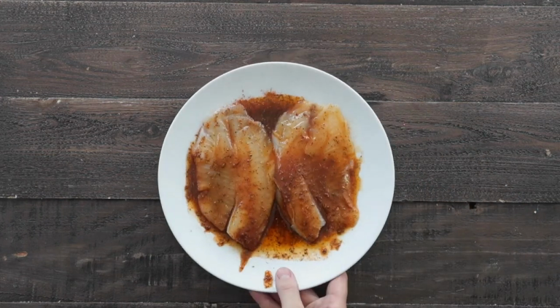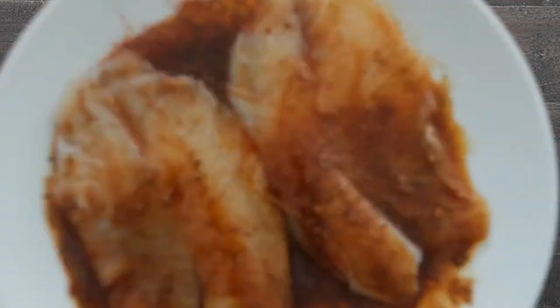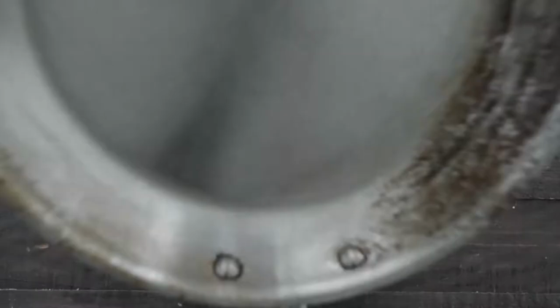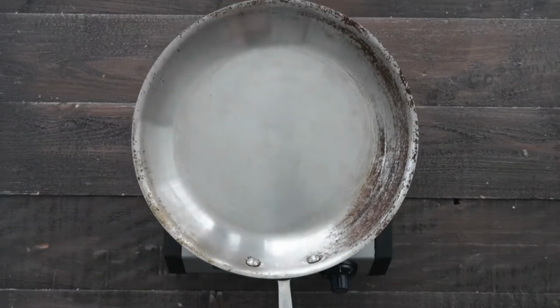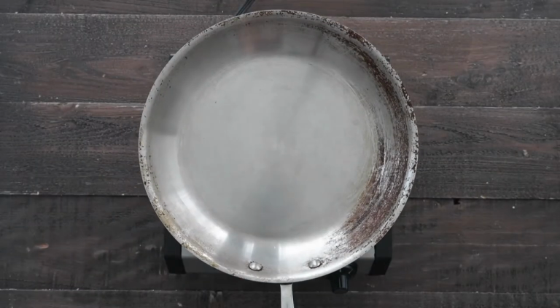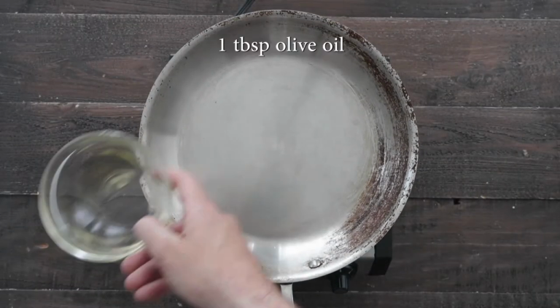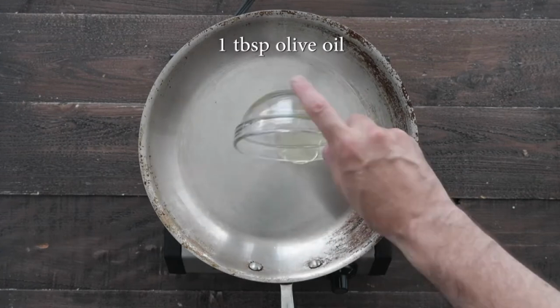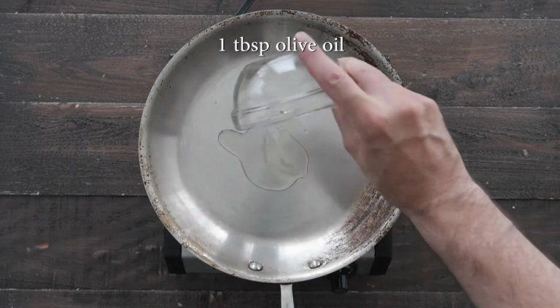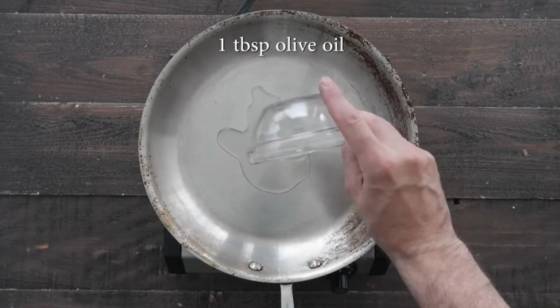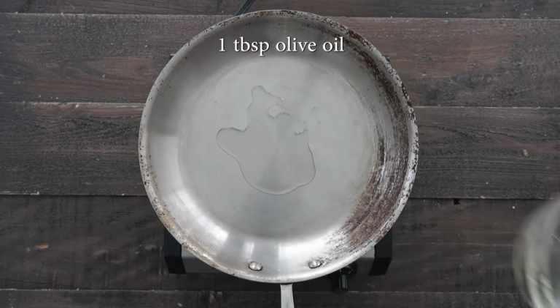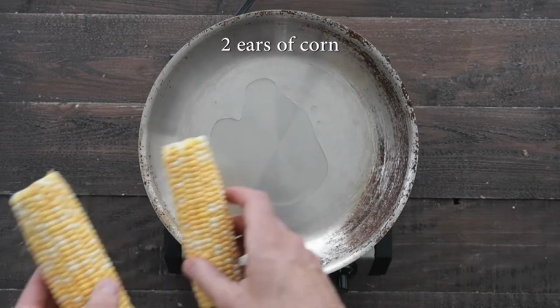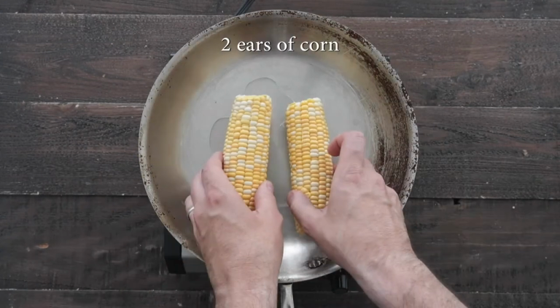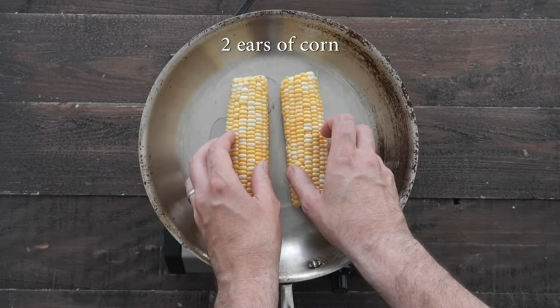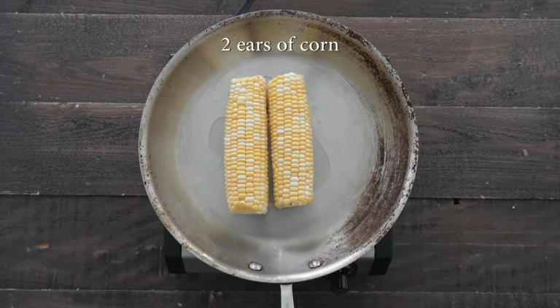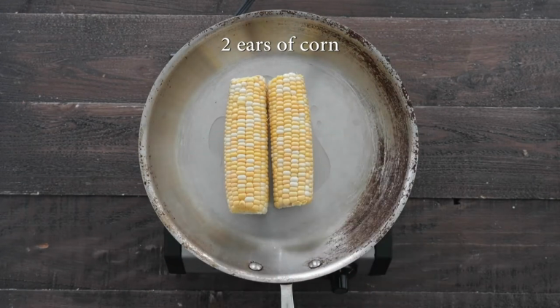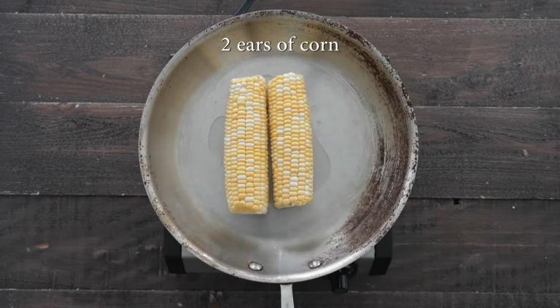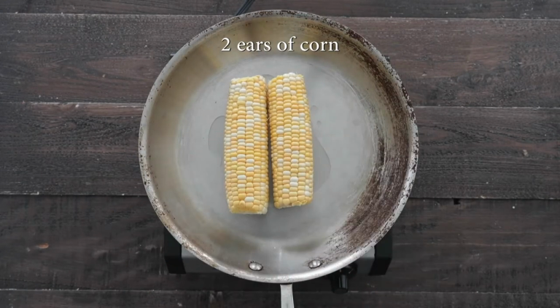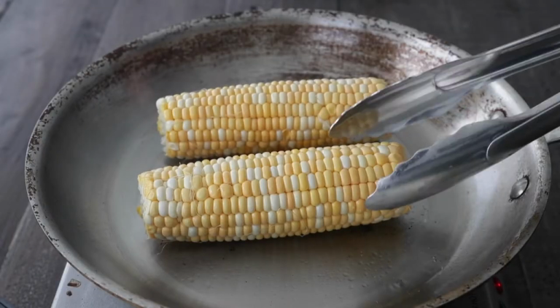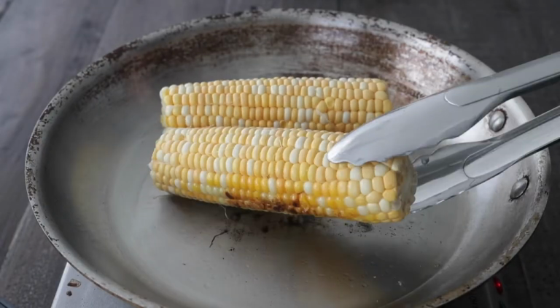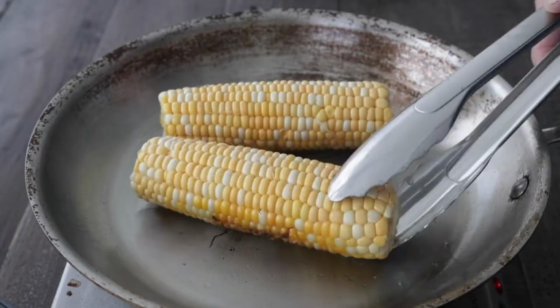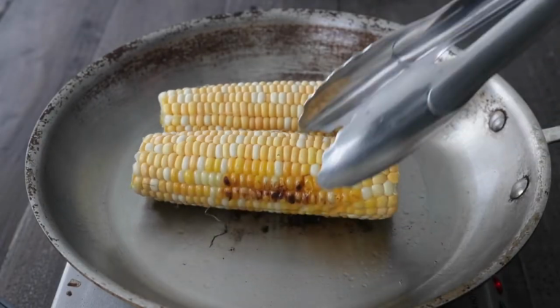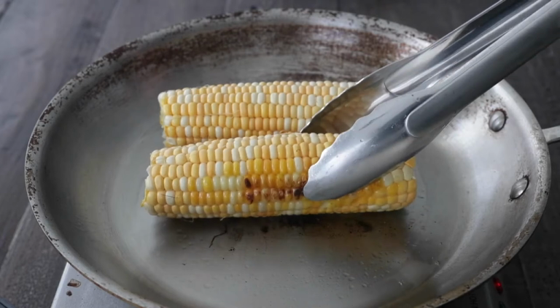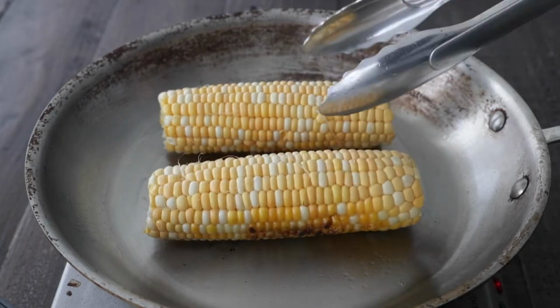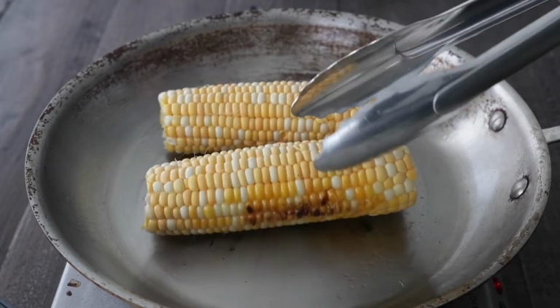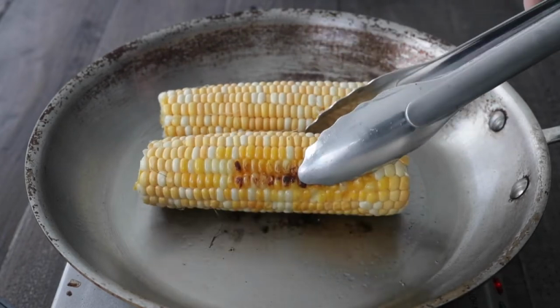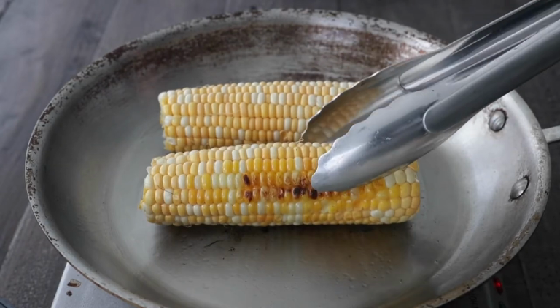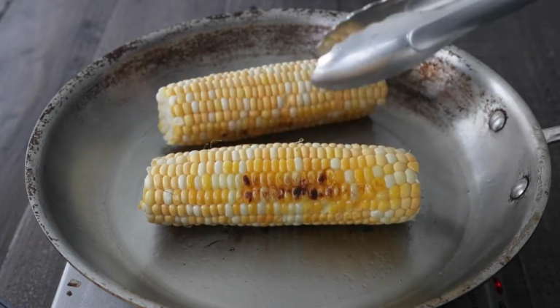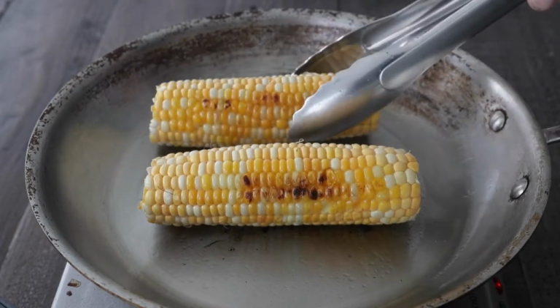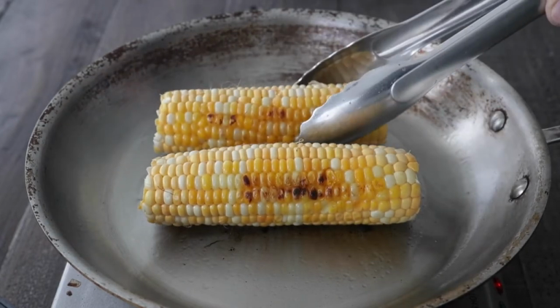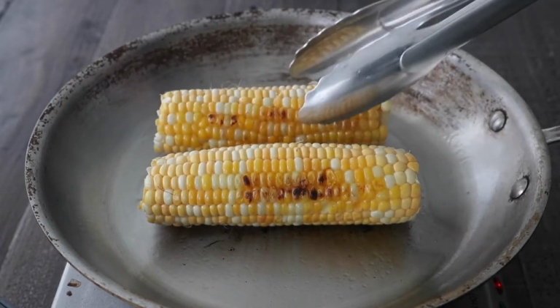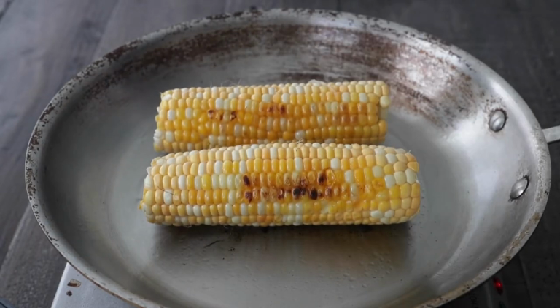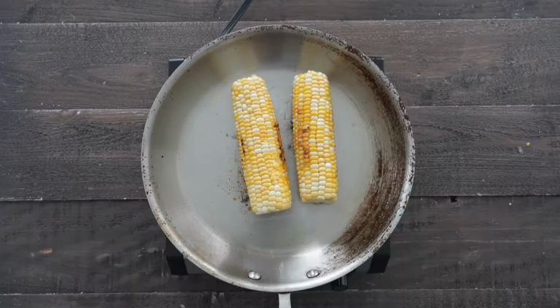Once they're coated, go ahead and set it to the side, and then in a large pan over high heat, I'm gonna add some oil and a few fresh corn on the cob. We're gonna cook them for maybe two to three minutes per side — we want to get them nice and browned up and cooked.